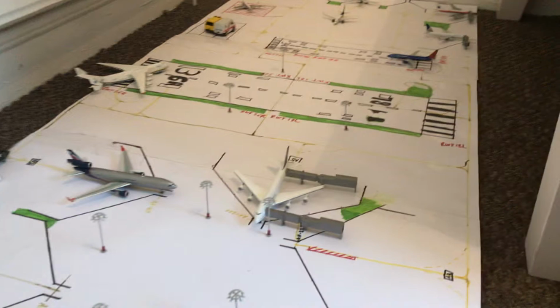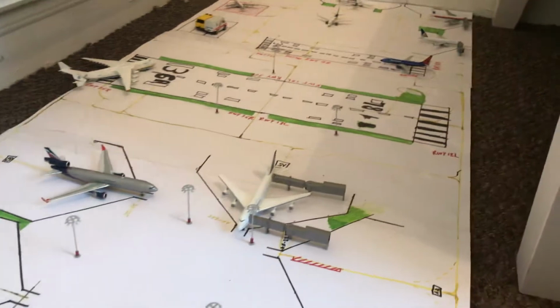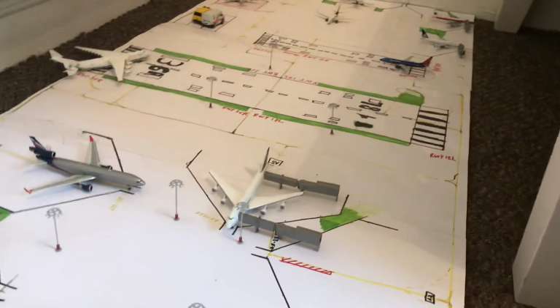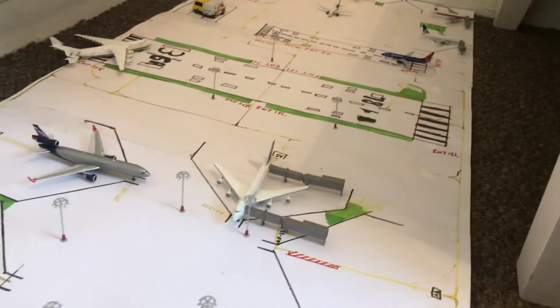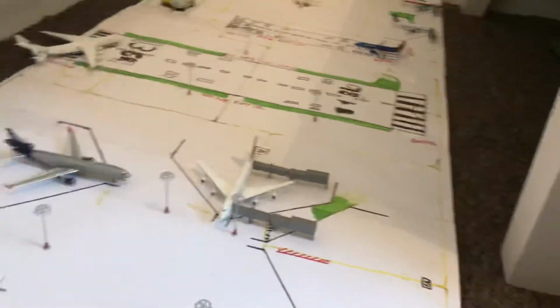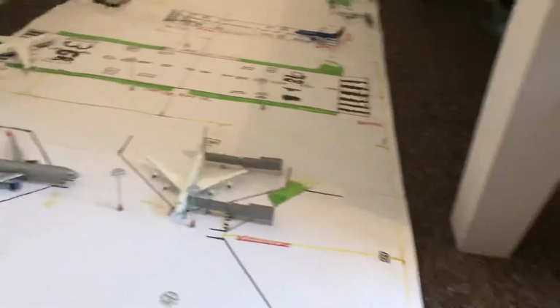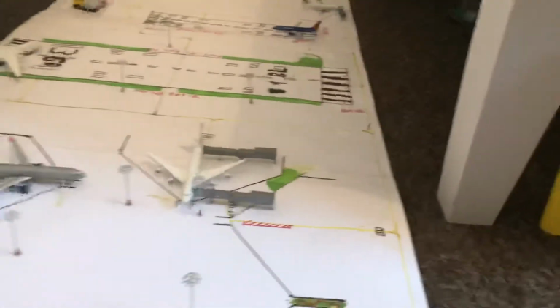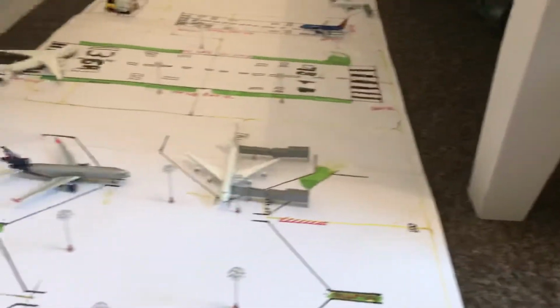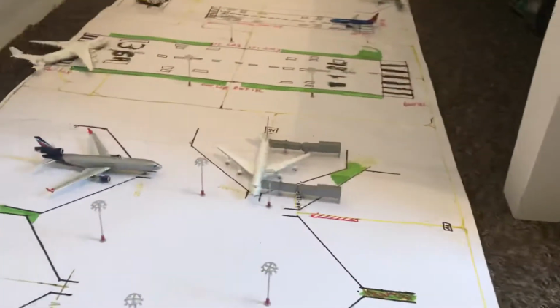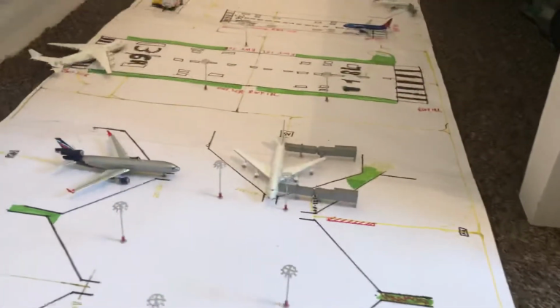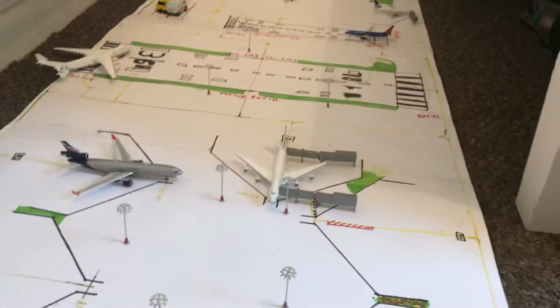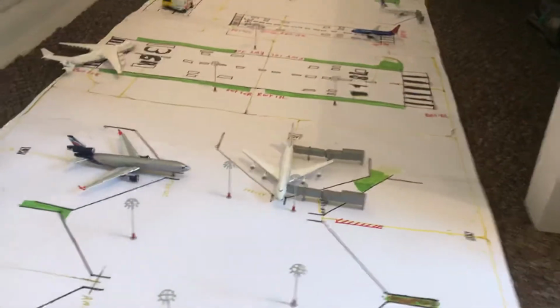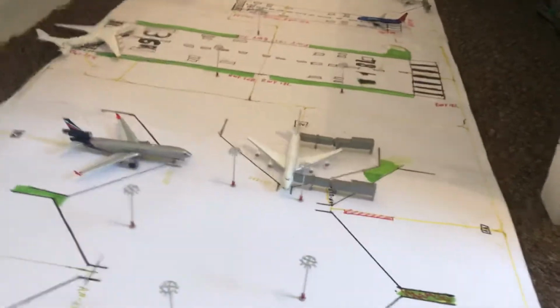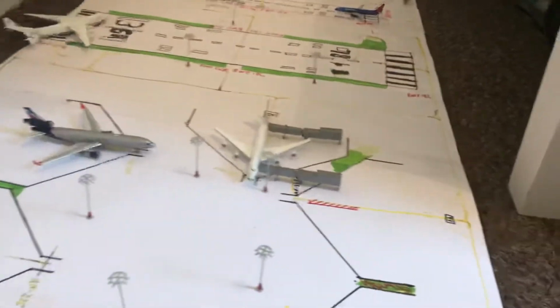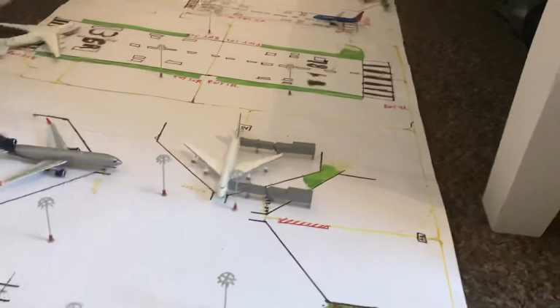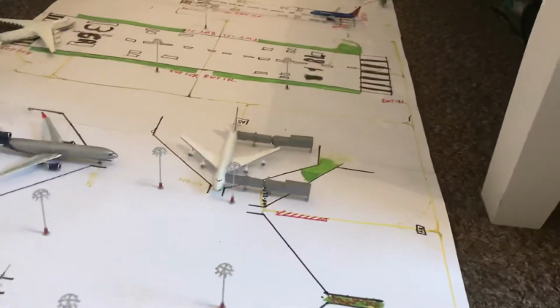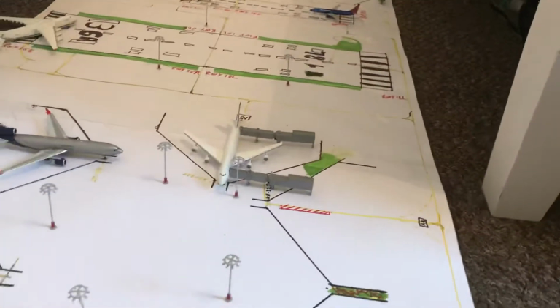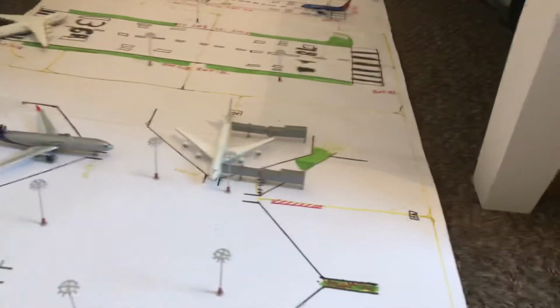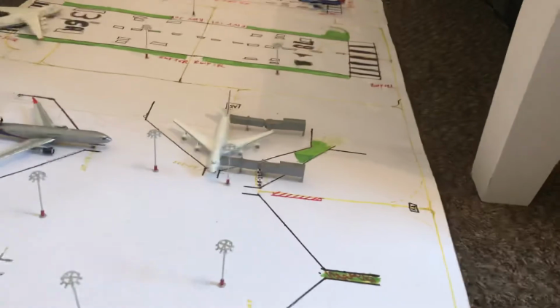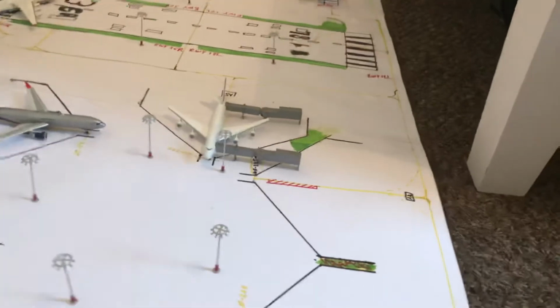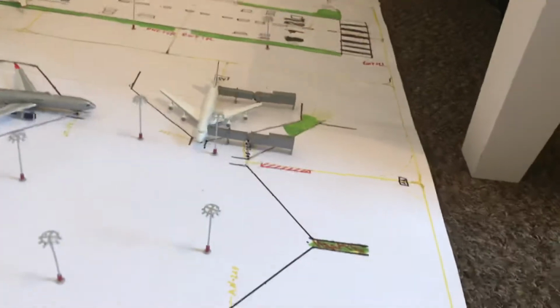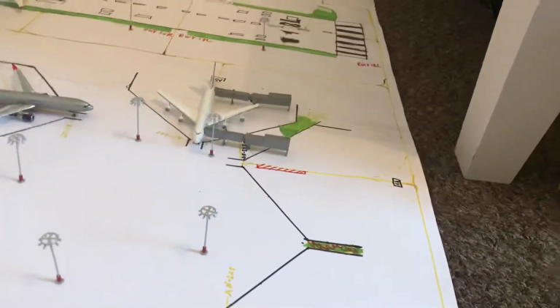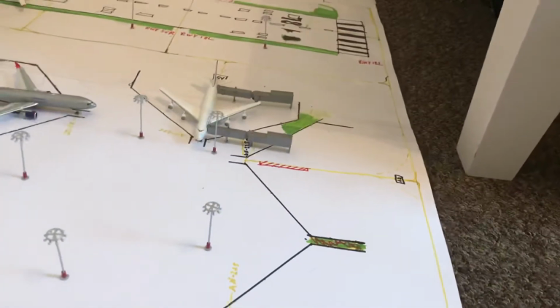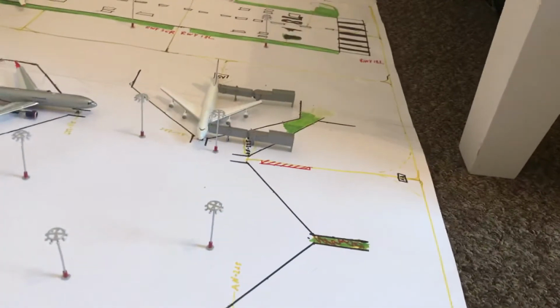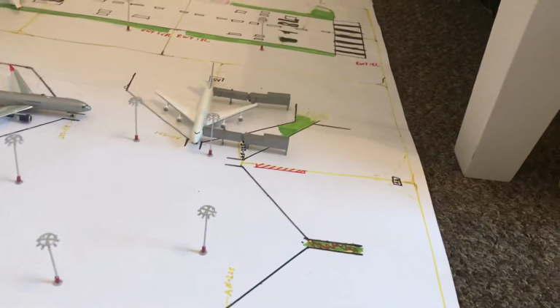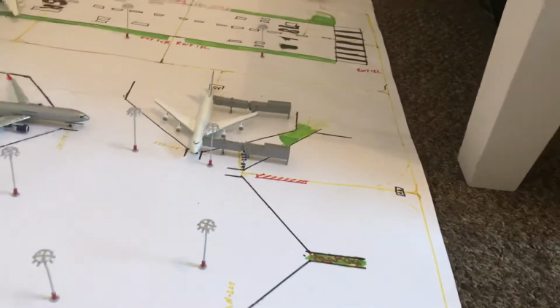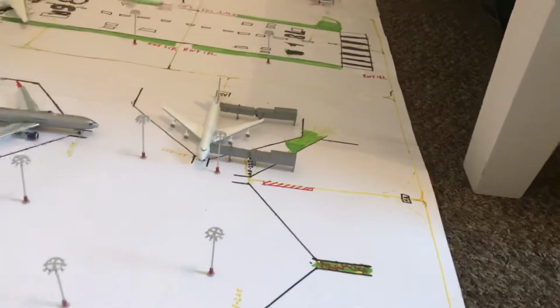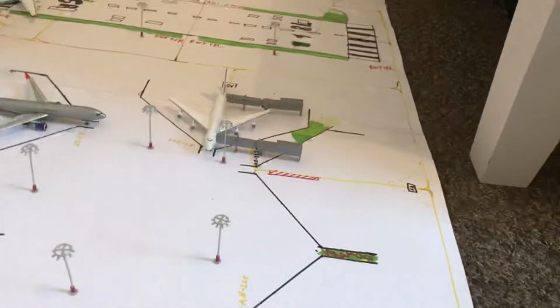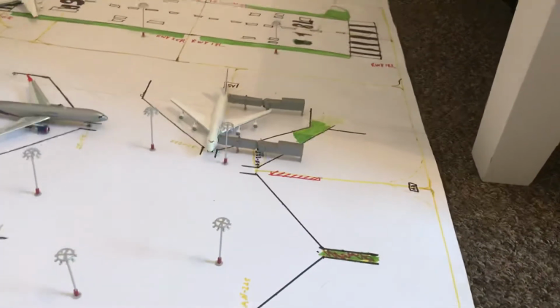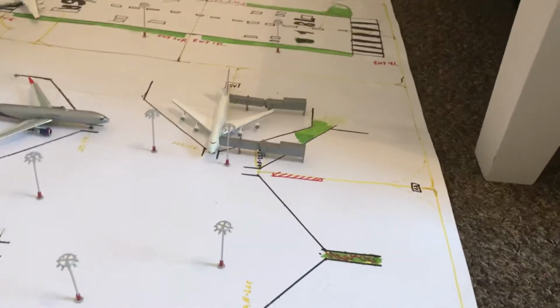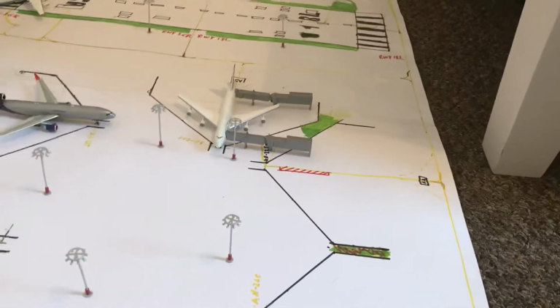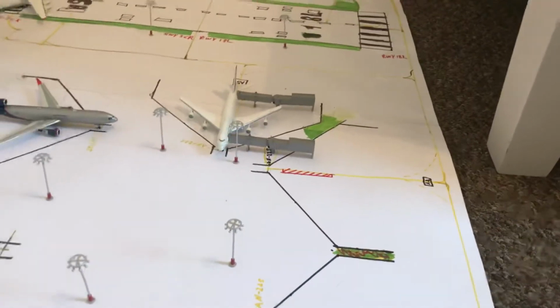Hello and welcome back to the channel. I am the model airplane collector, and today we are doing an update of Durham International Airport in North Carolina, USA.